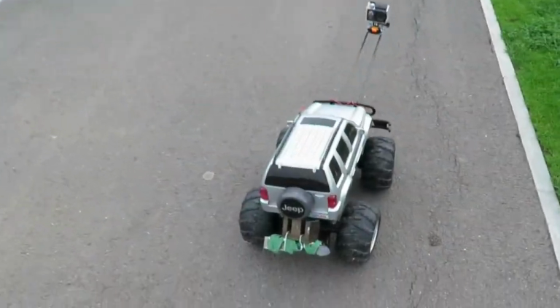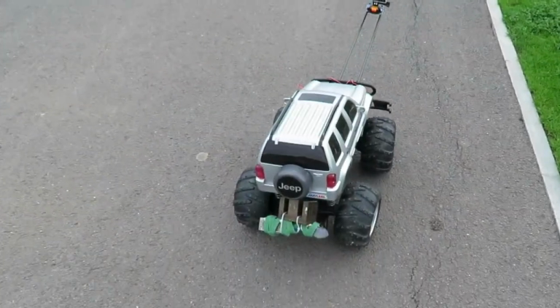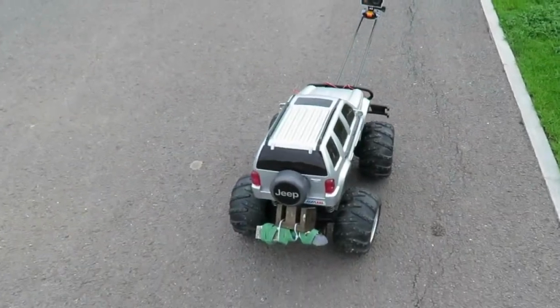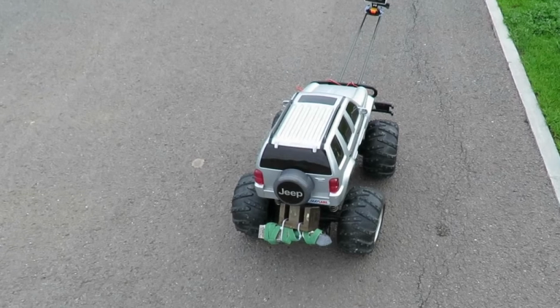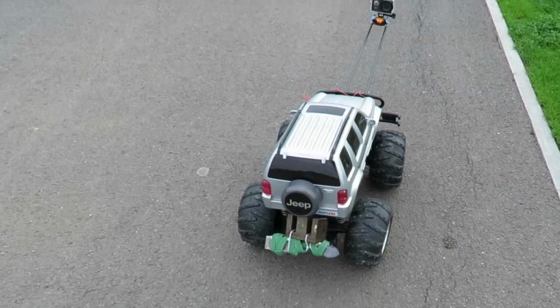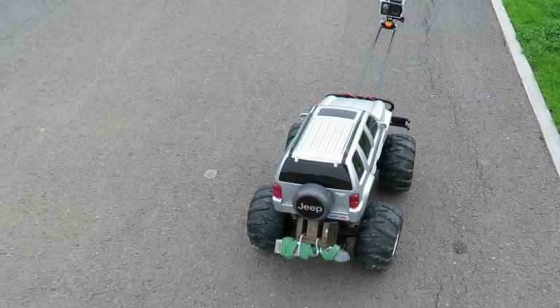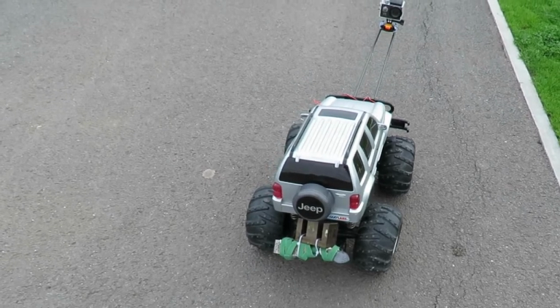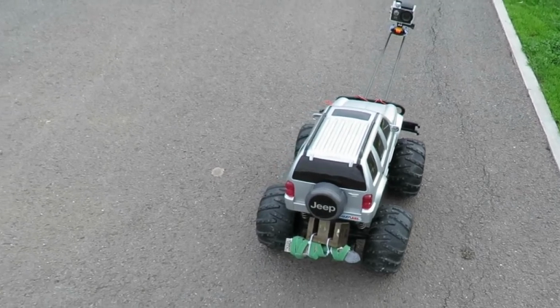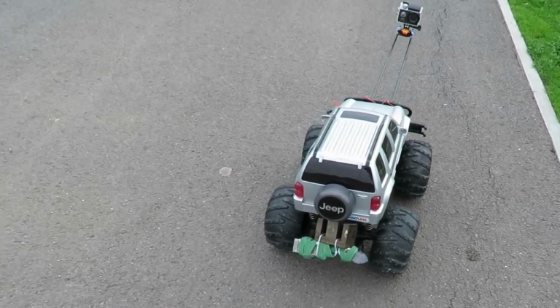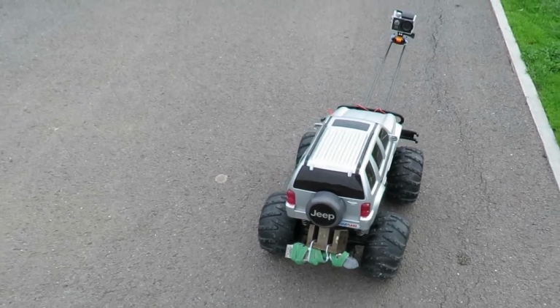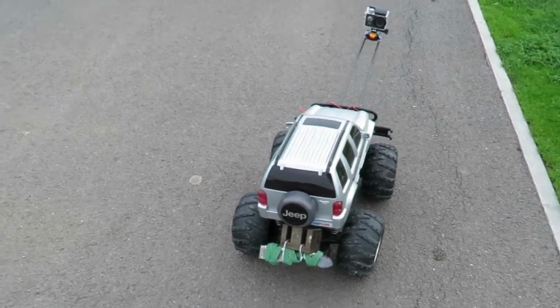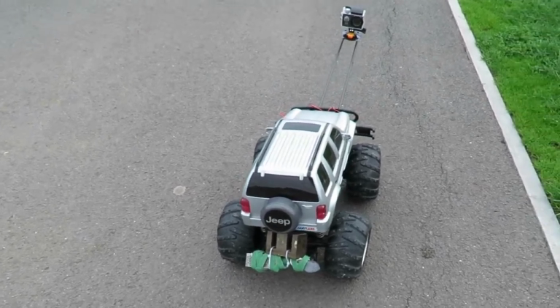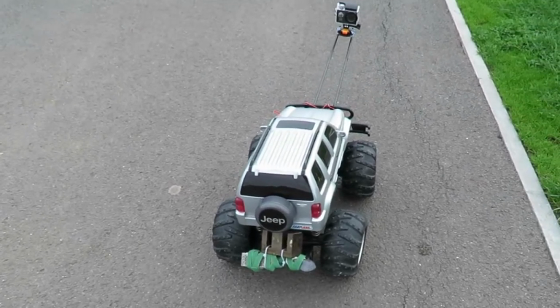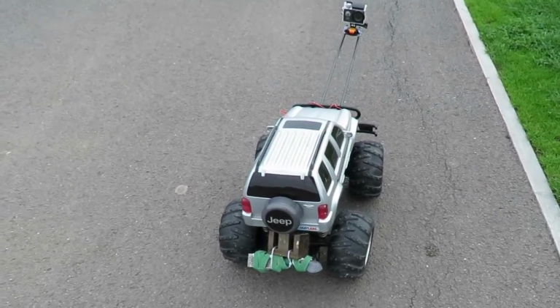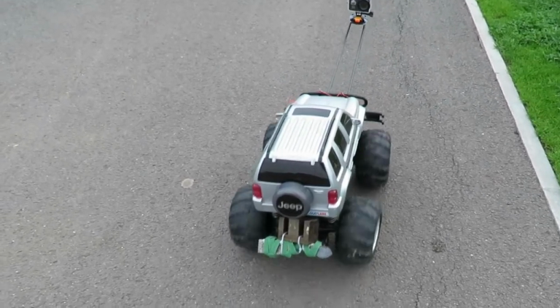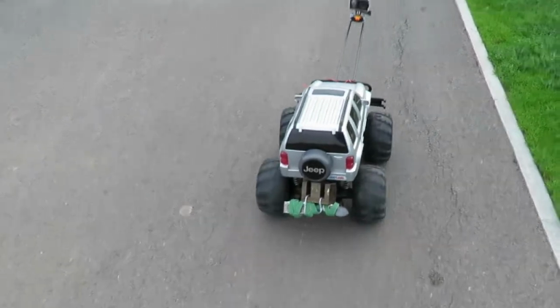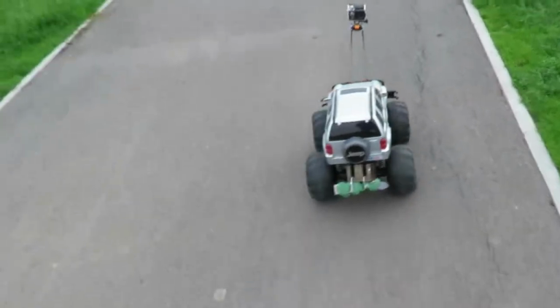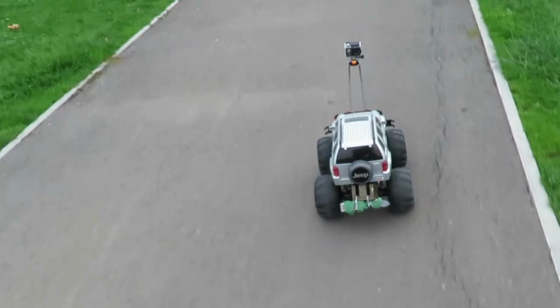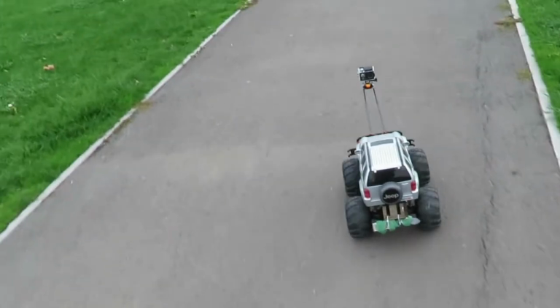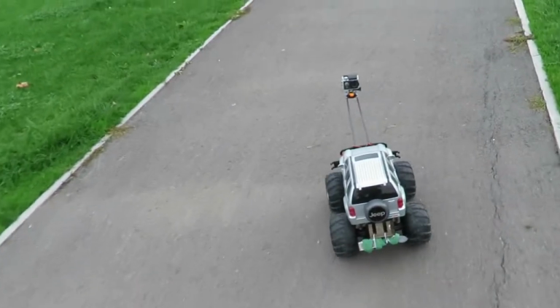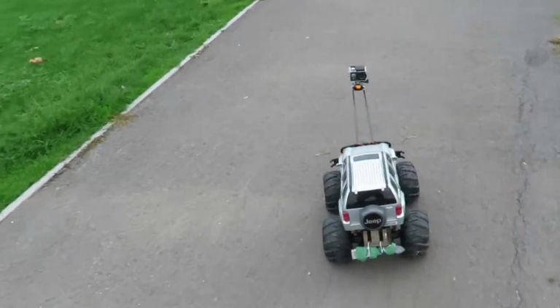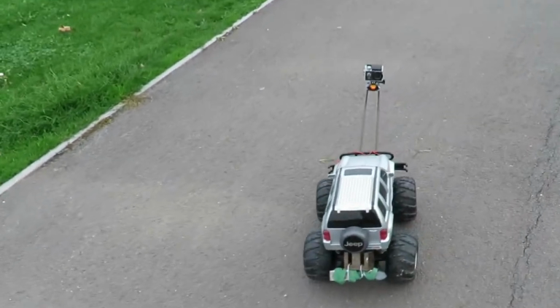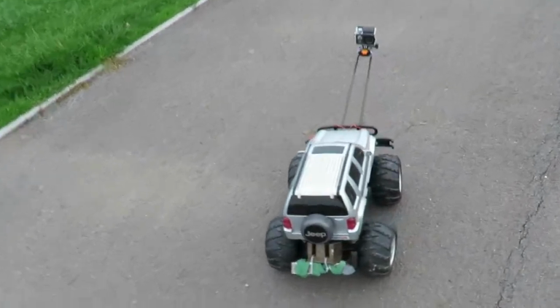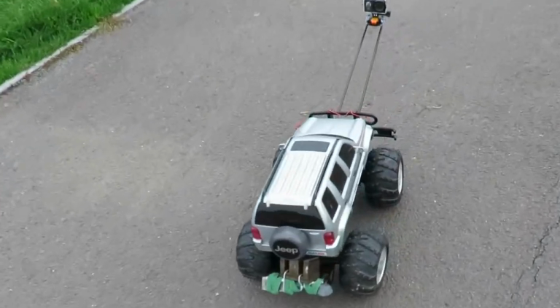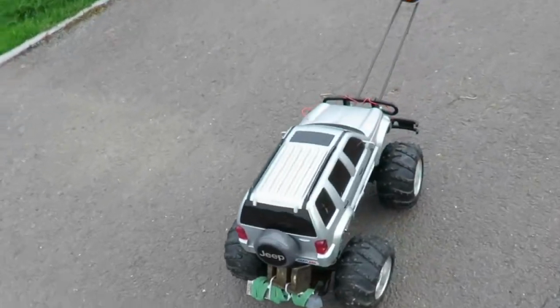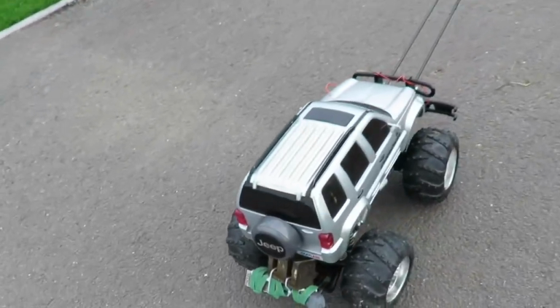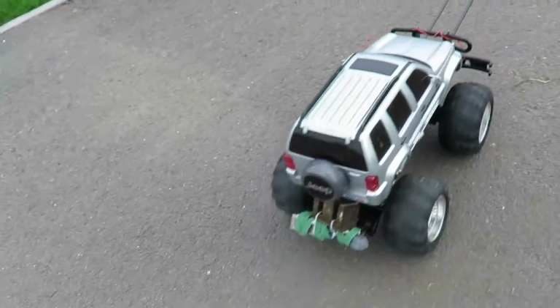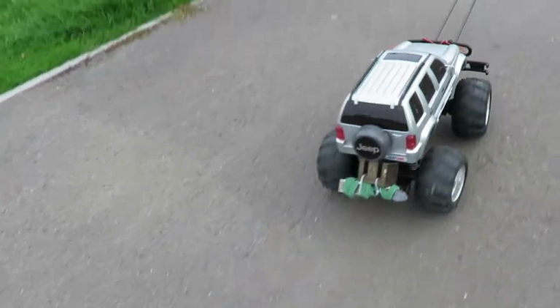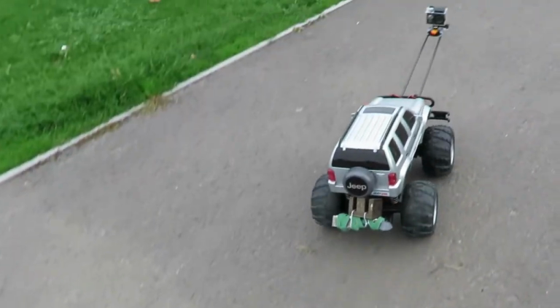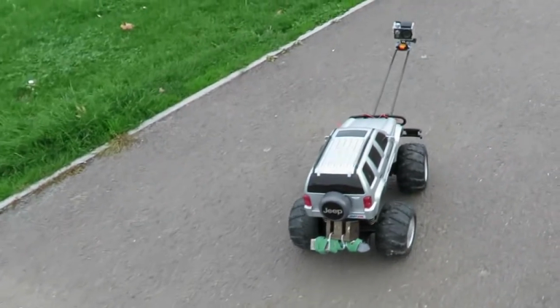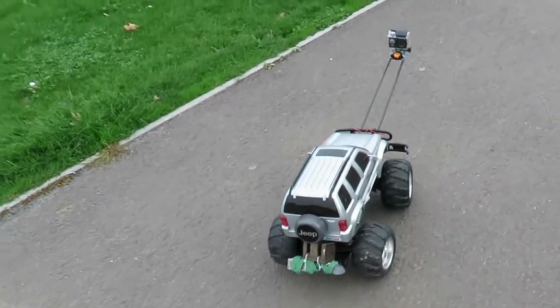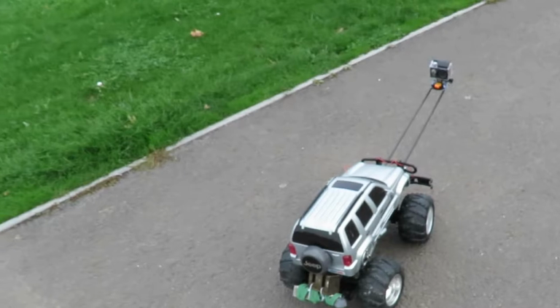I think some of those falls didn't do it any good. That back right wheel is really wobbling around.